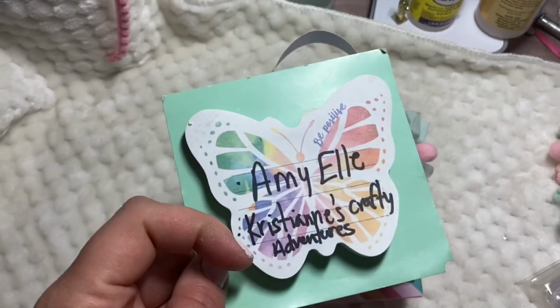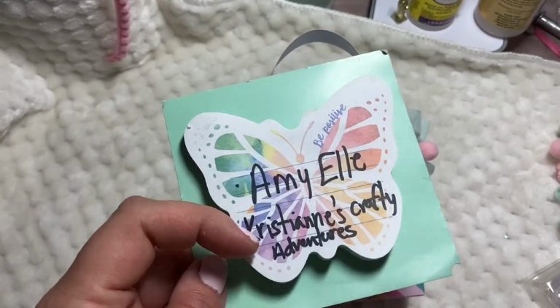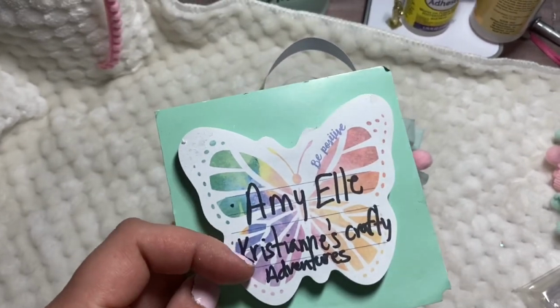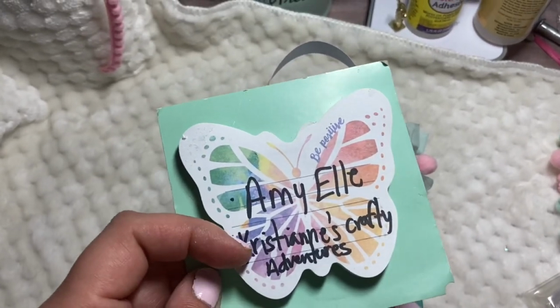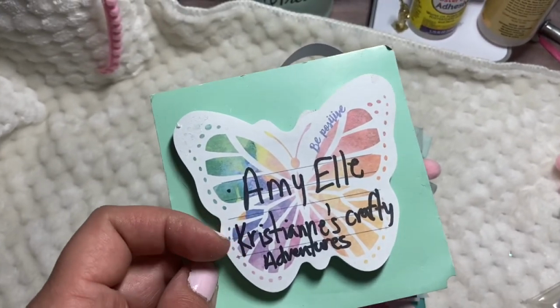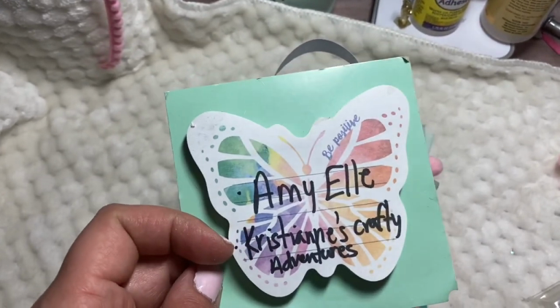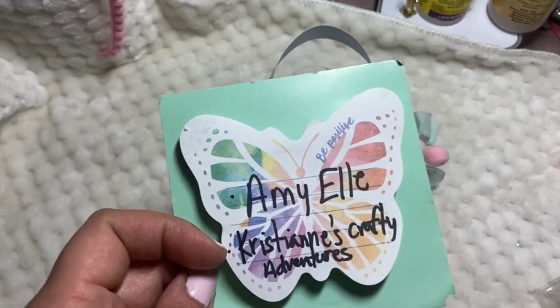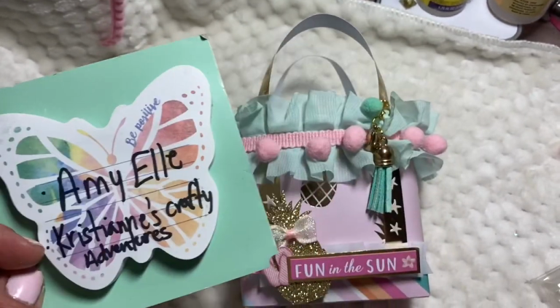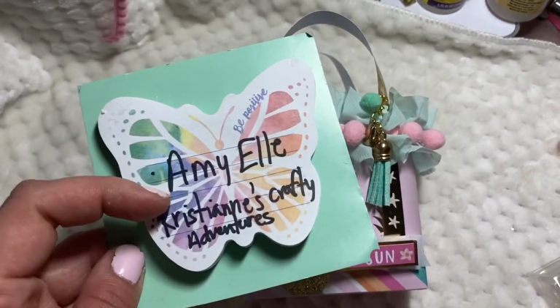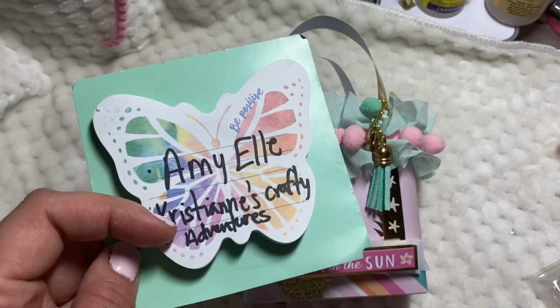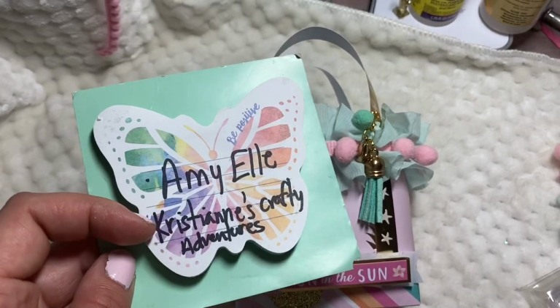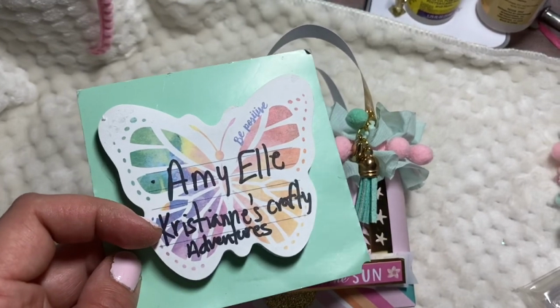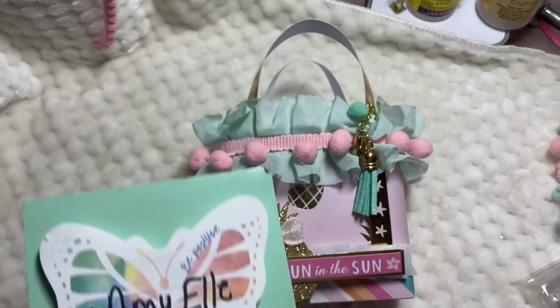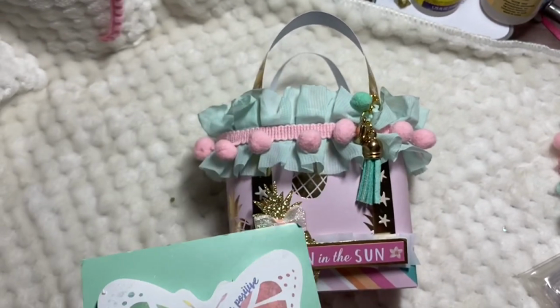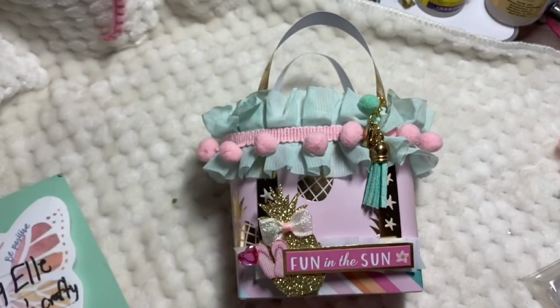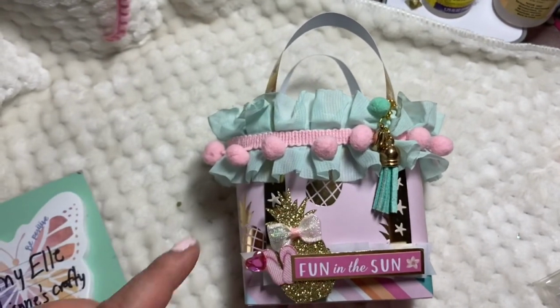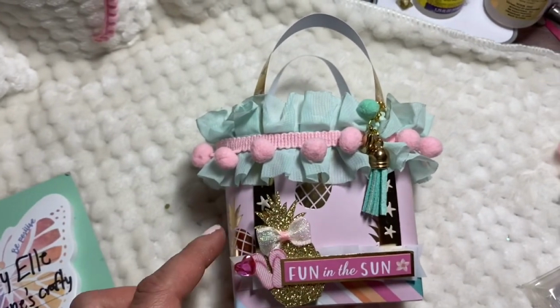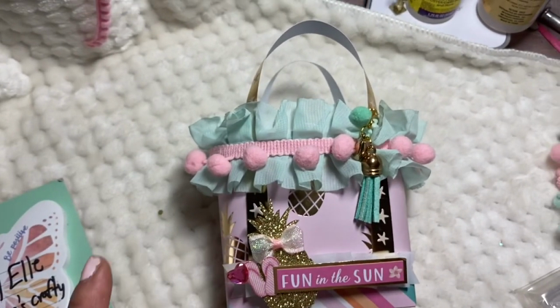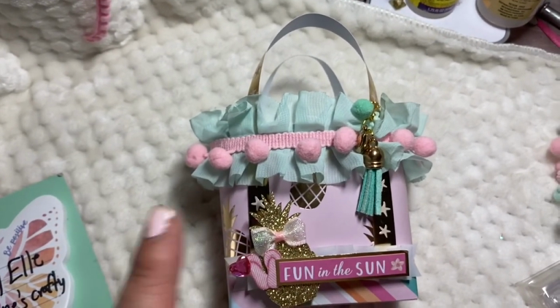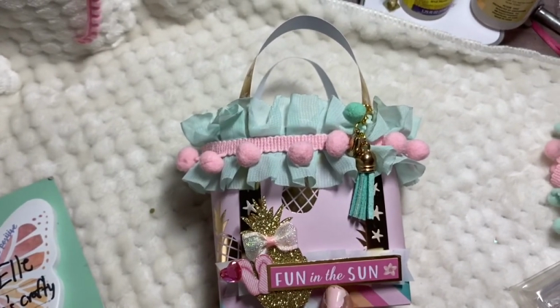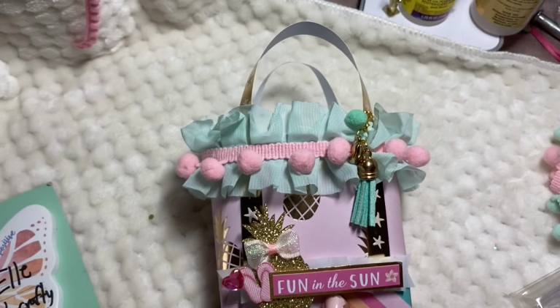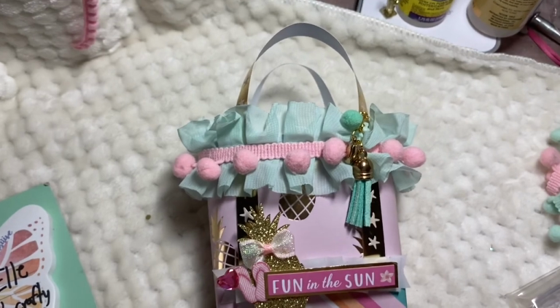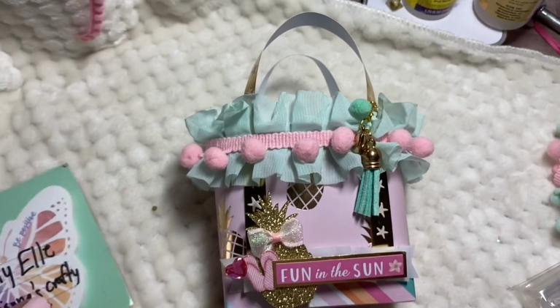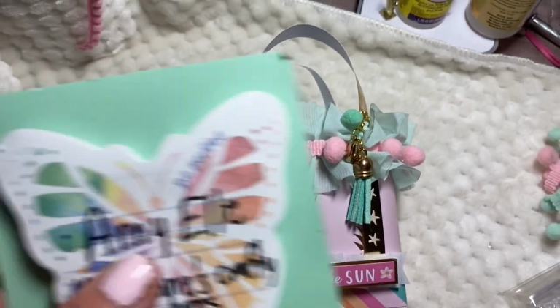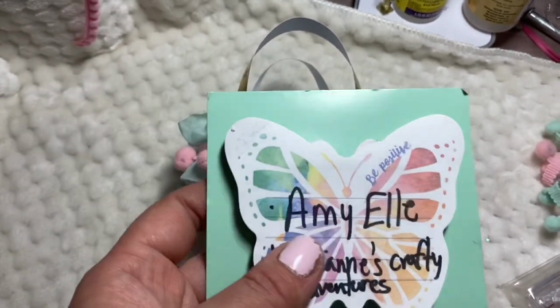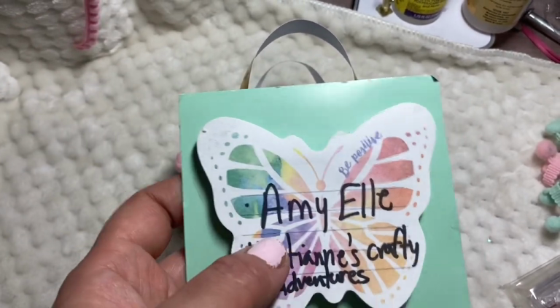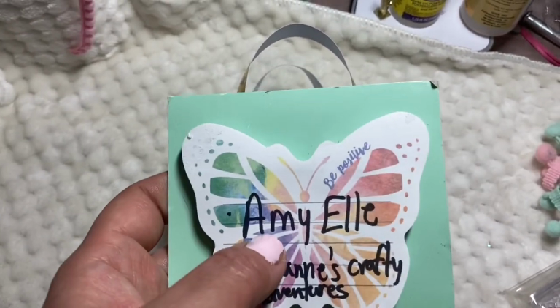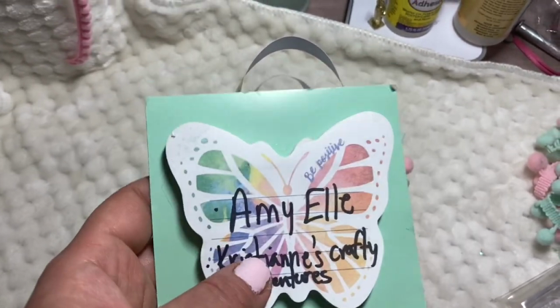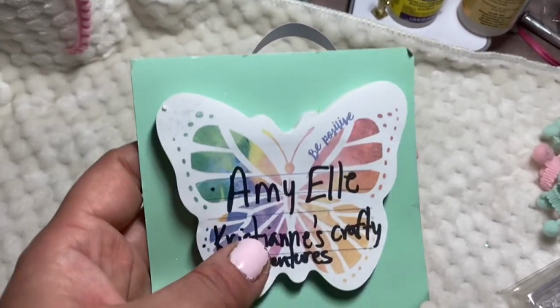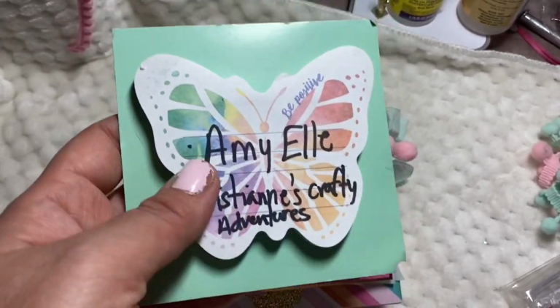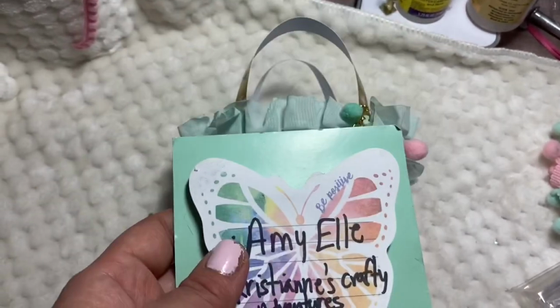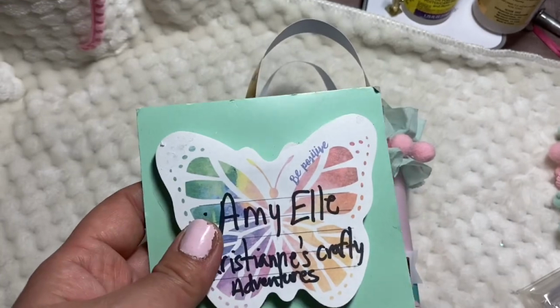I'm new to Christian's Crafty Adventures channel and she did a live video sharing how she made this with acetate, but I don't have acetate, so I just have to use paper.